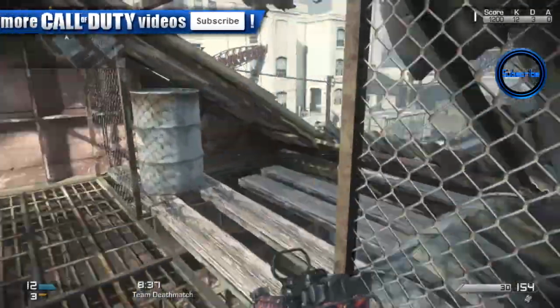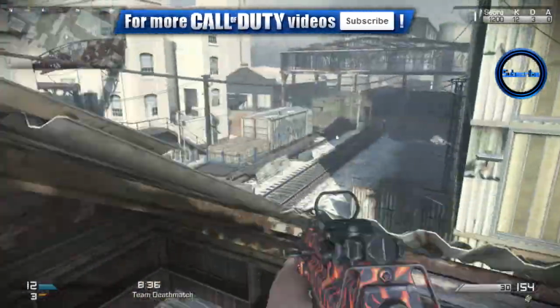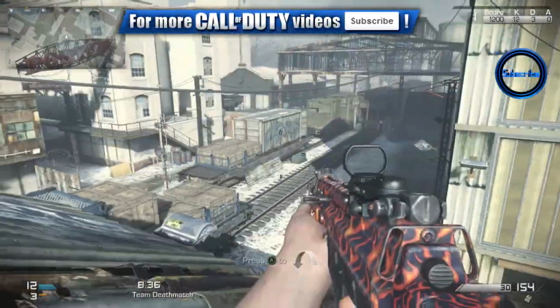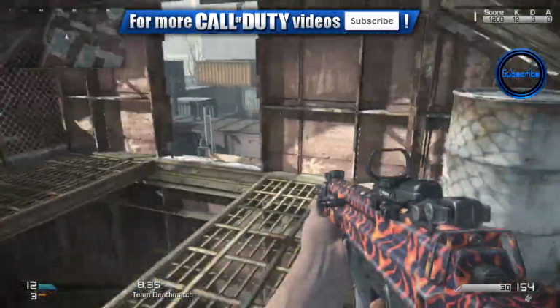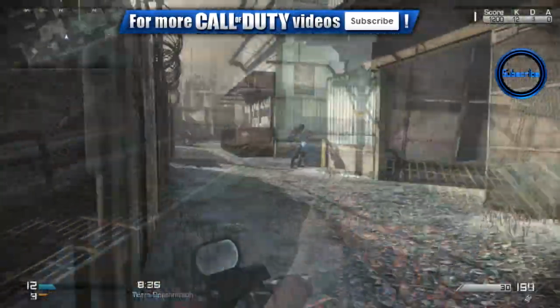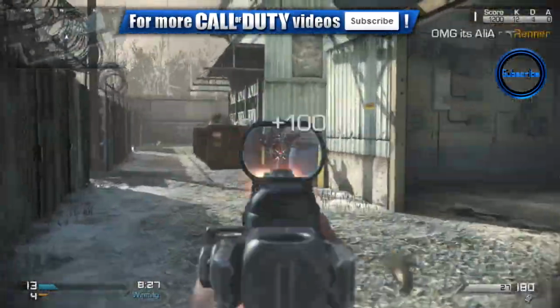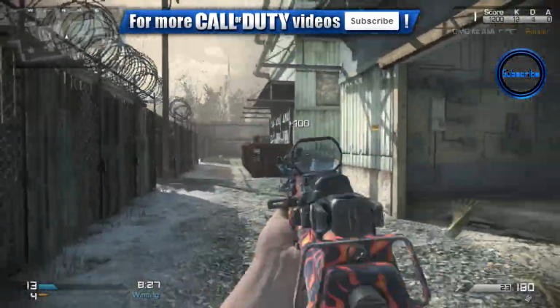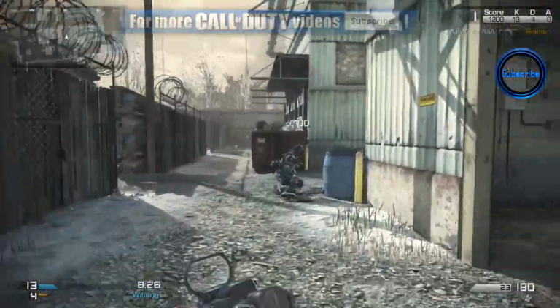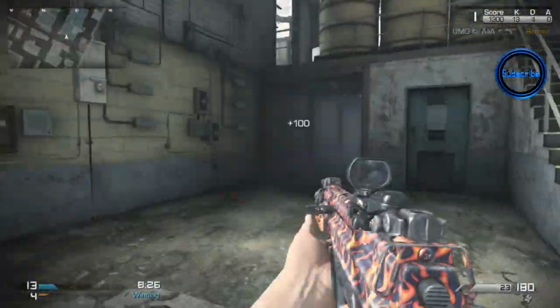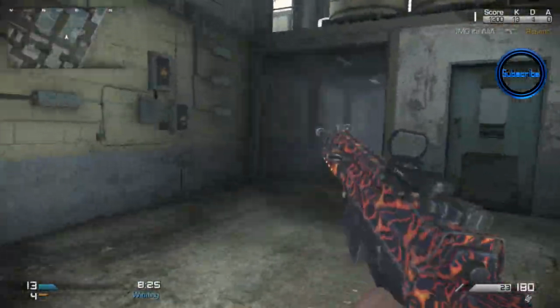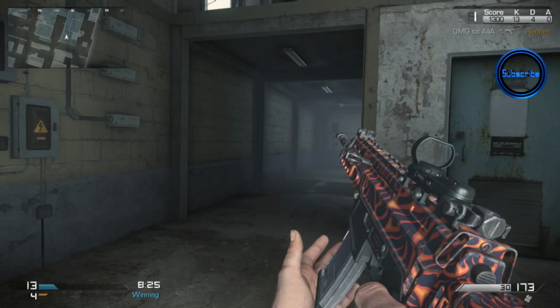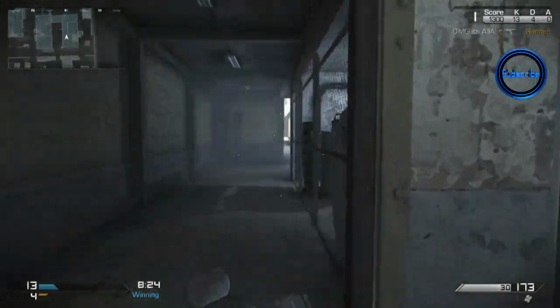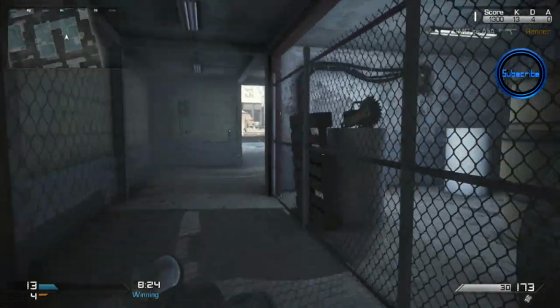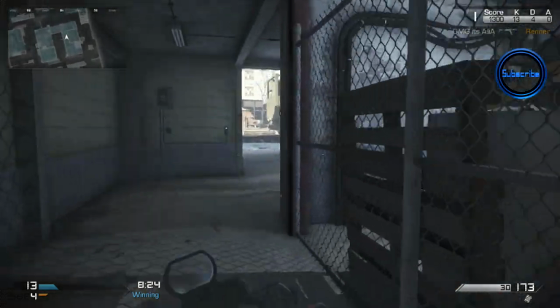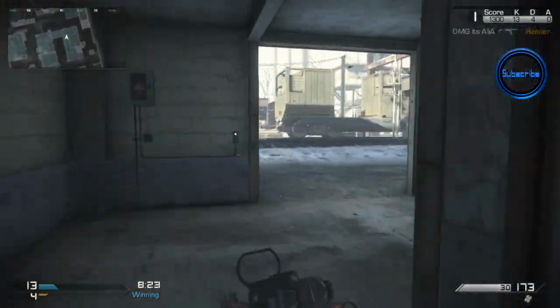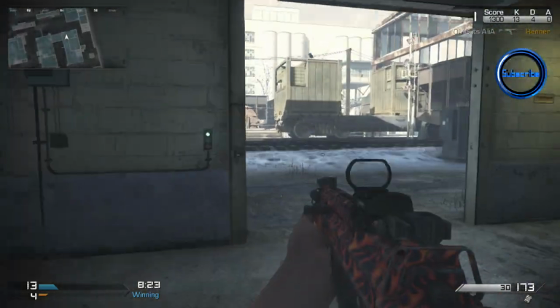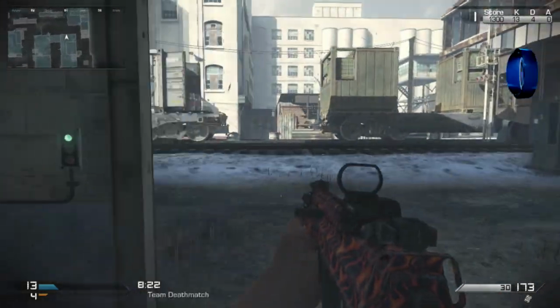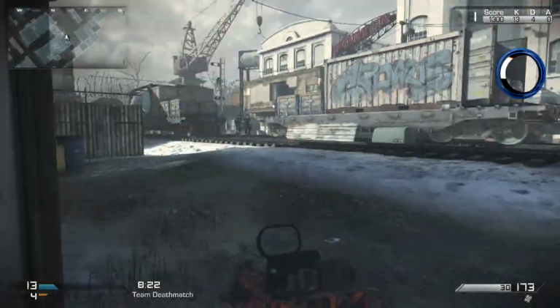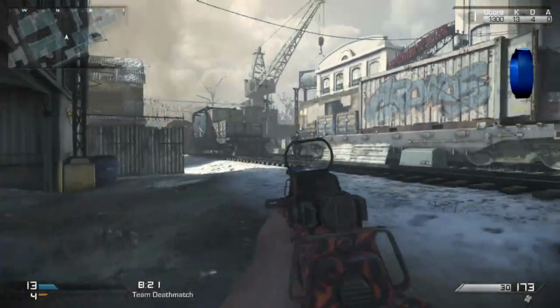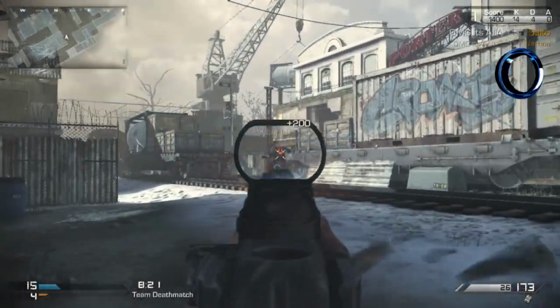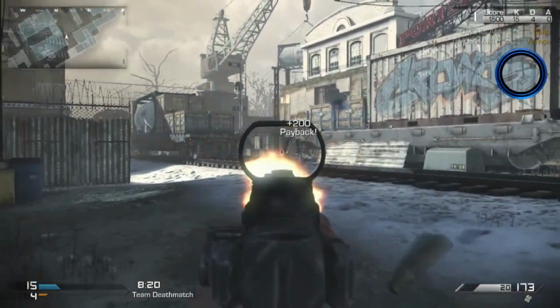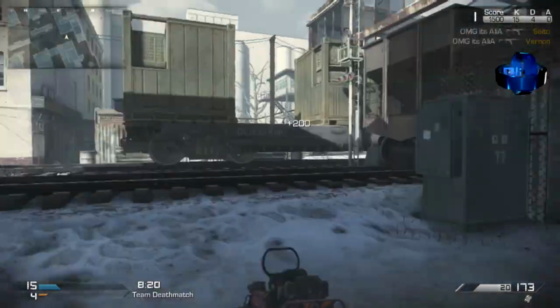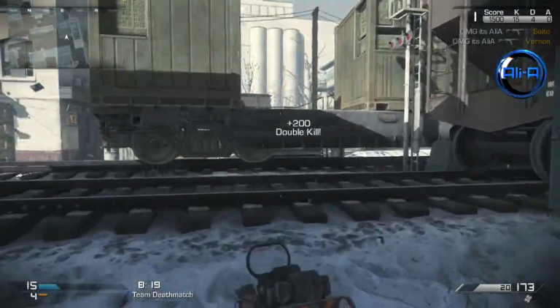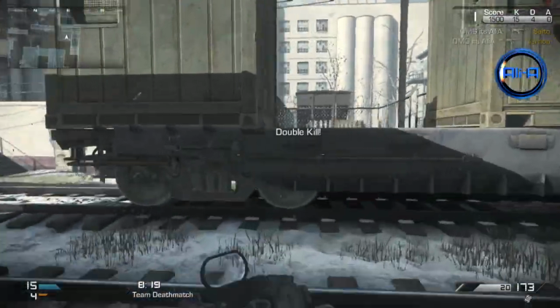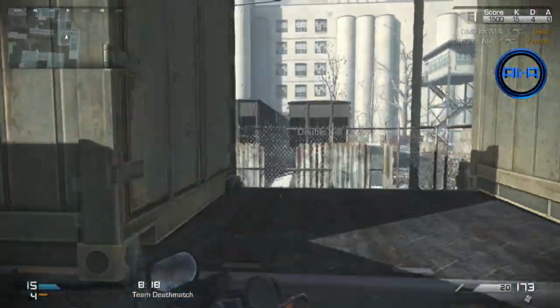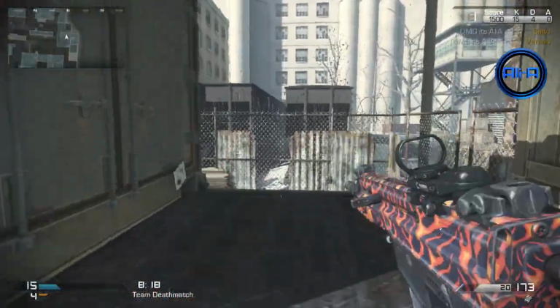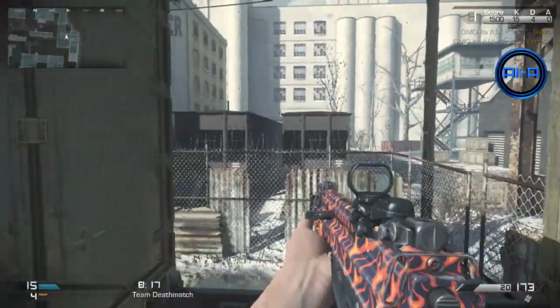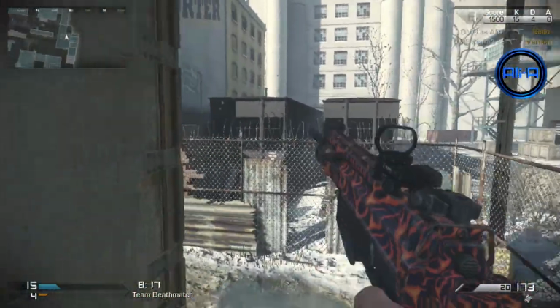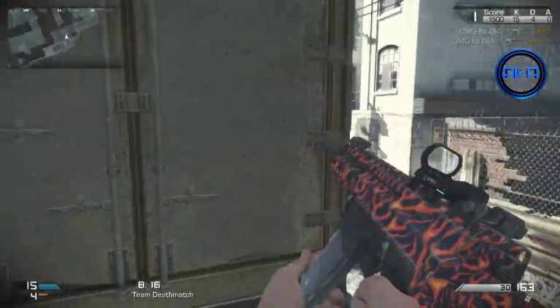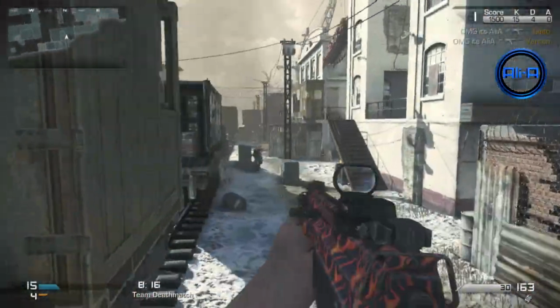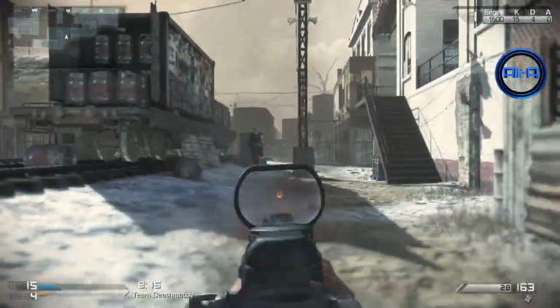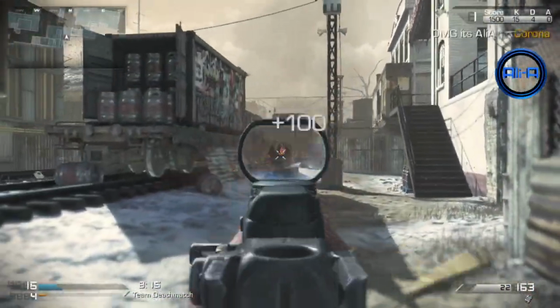The fiery camo — we've also seen a similar one within Black Ops 2. This one's actually quite cool, it definitely stands out quite a lot. It looks like a fairly basic image when you actually look at it side on, but once it's applied to the weapons it actually works out quite well. Here you can actually see it in action being used against other people.